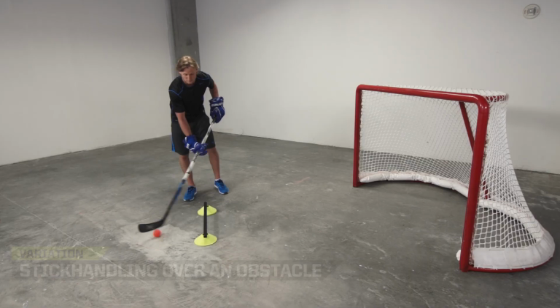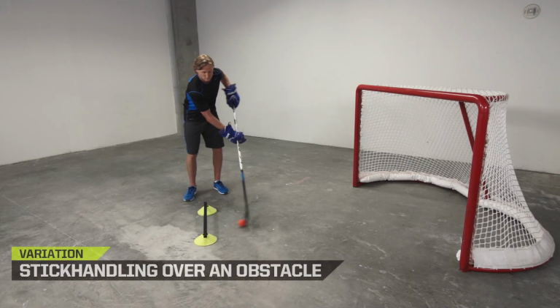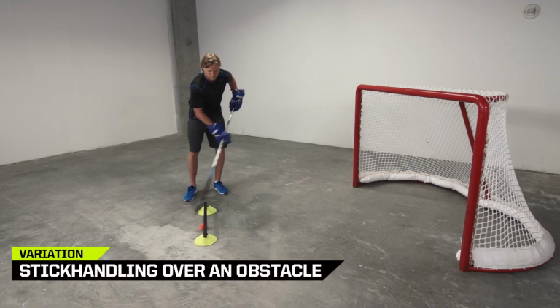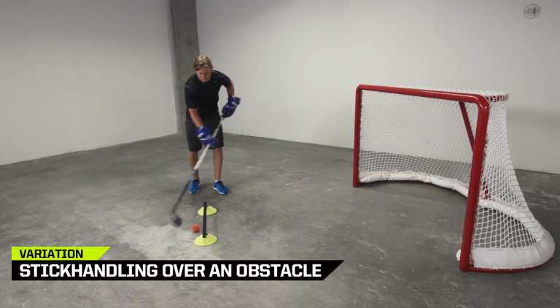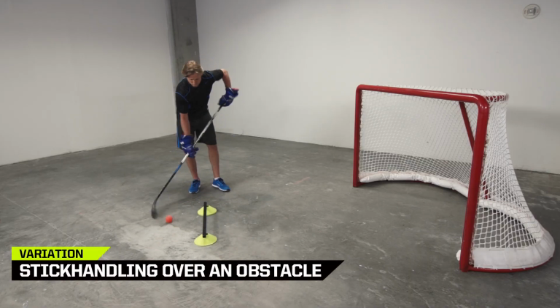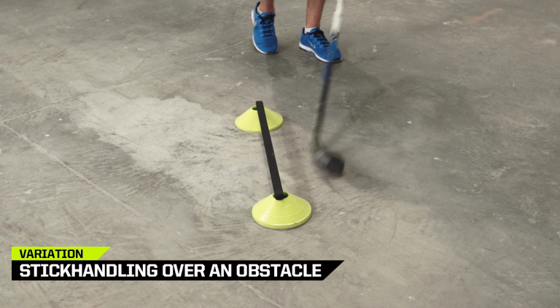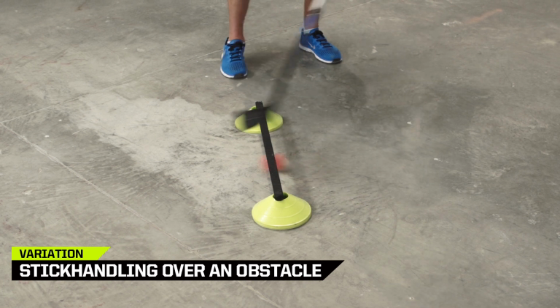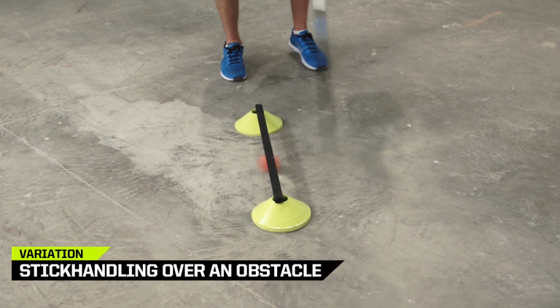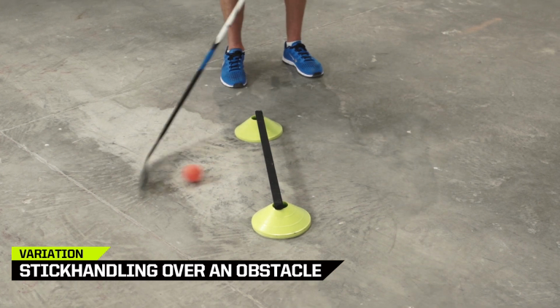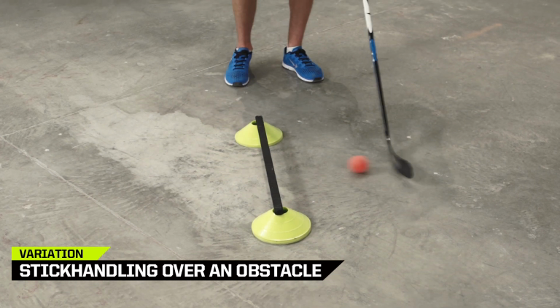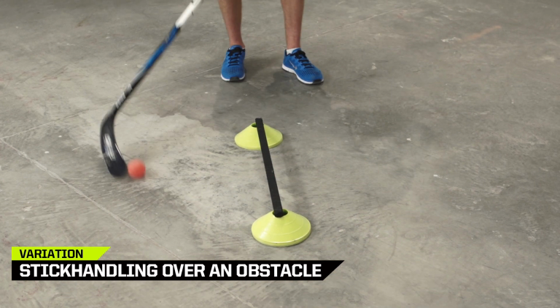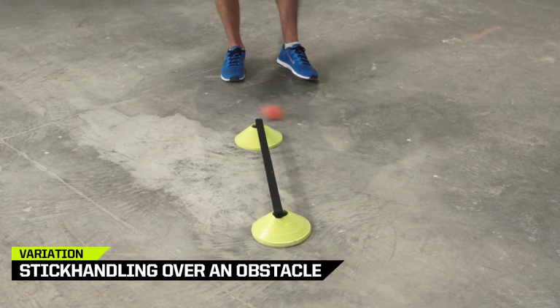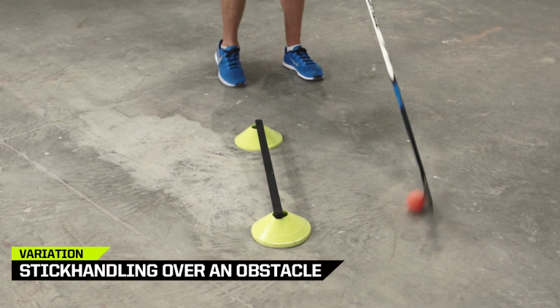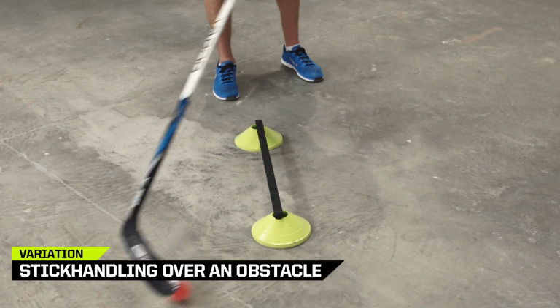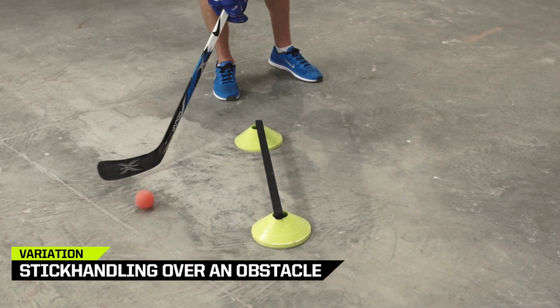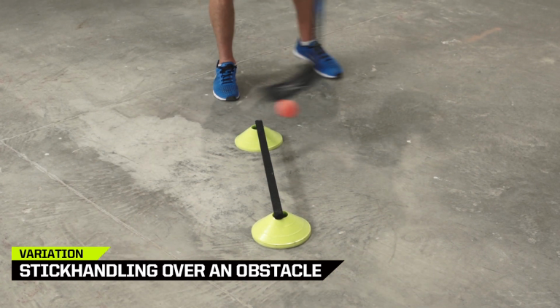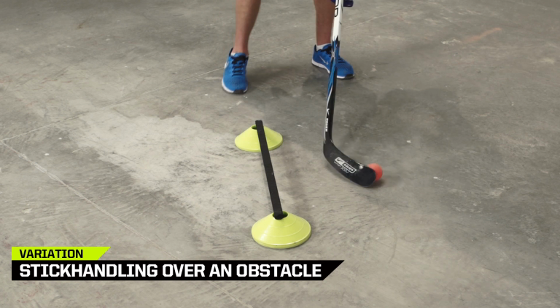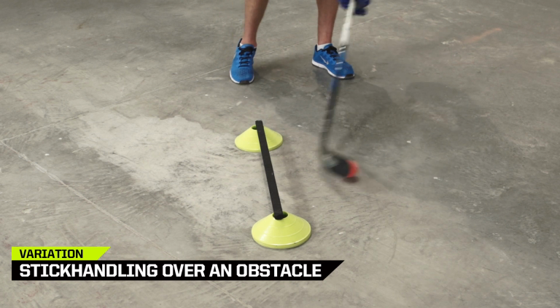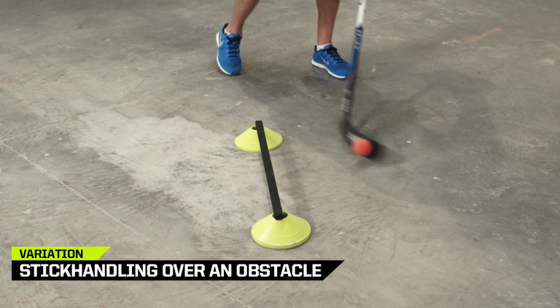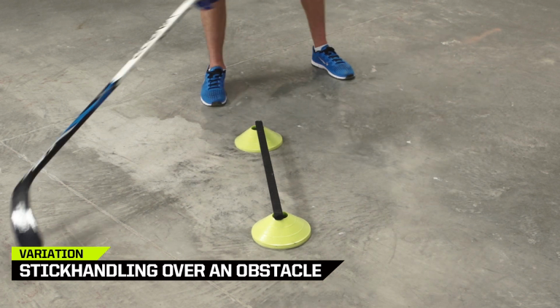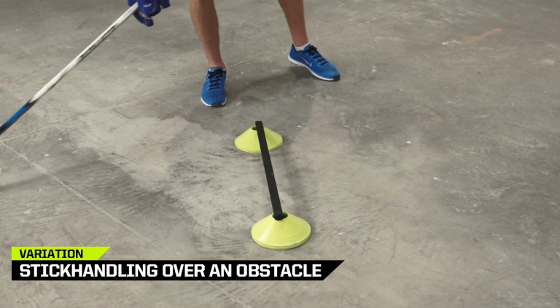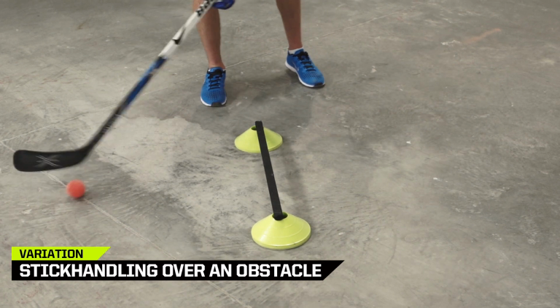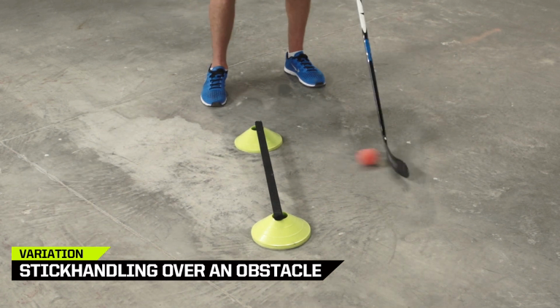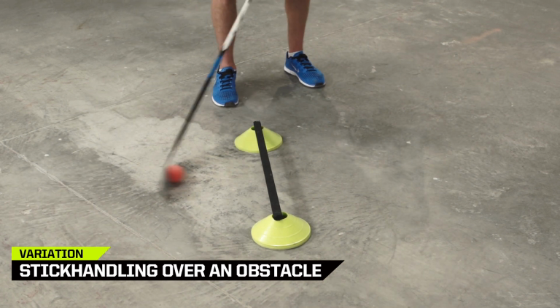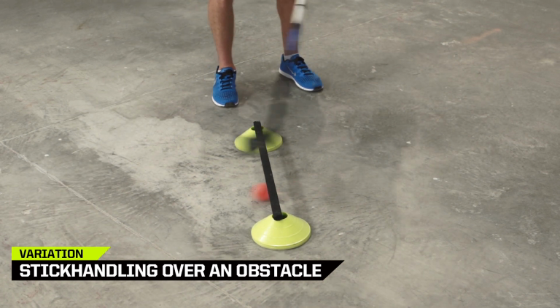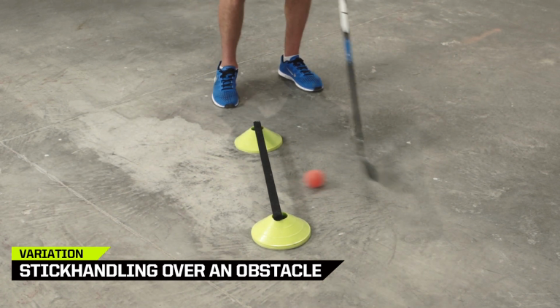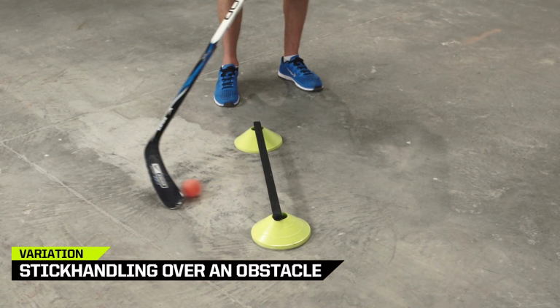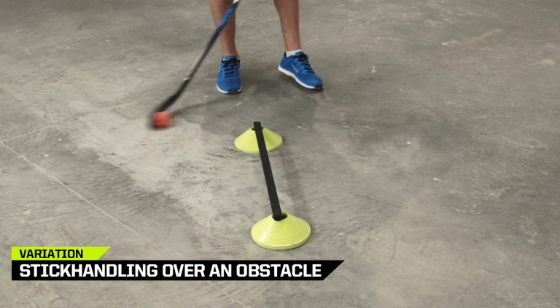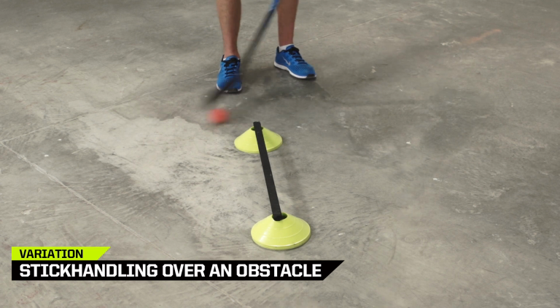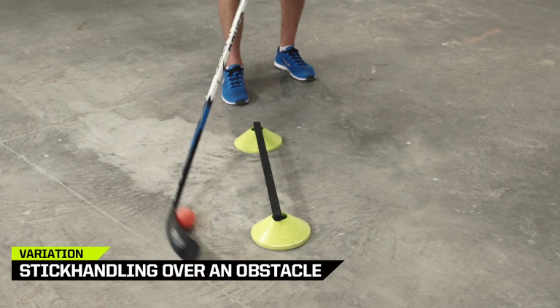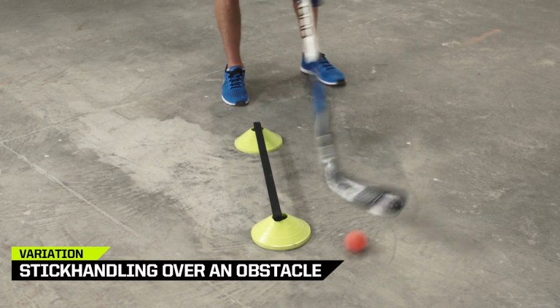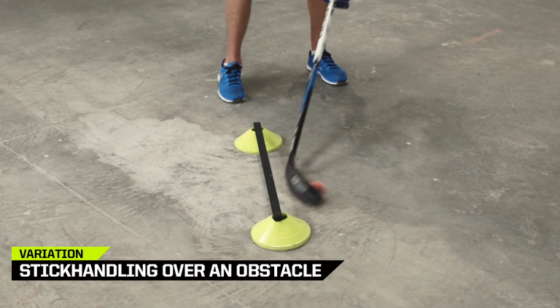Stick handling over an obstacle. Set up a piece of pipe or stick on top of two cones, making sure the ball can fit underneath. Practice combining rollies, toe drags, and pulls. Get creative and combine rolling the ball through or popping it up and over the obstacle.